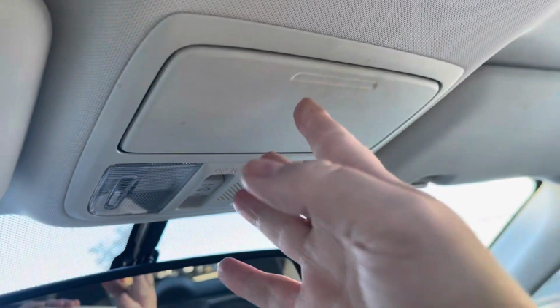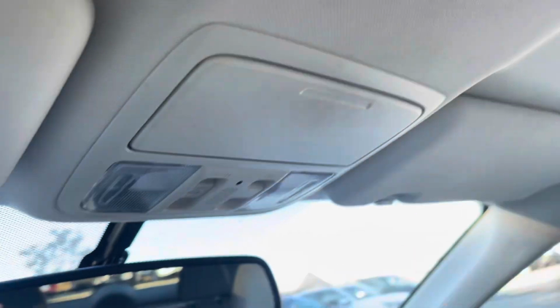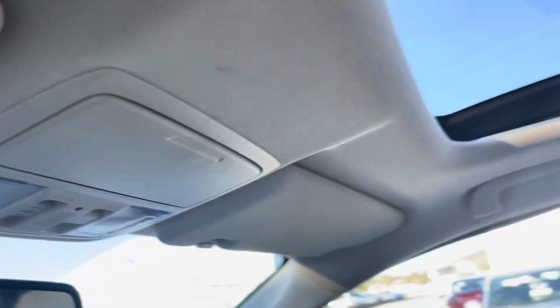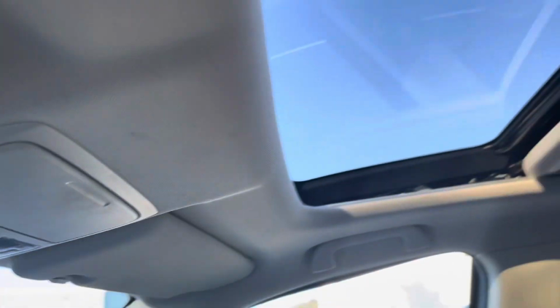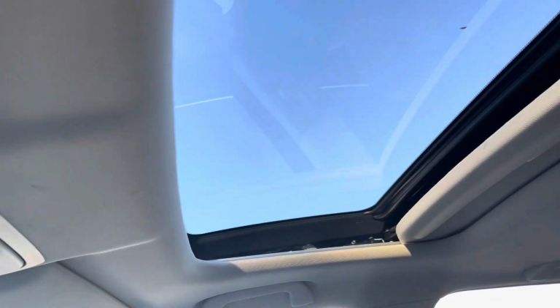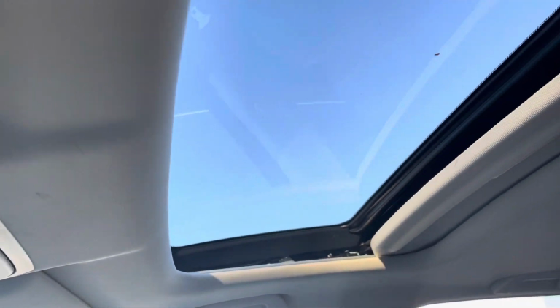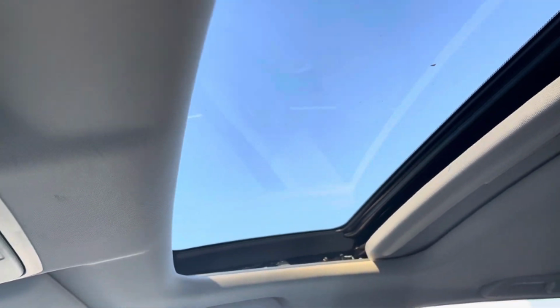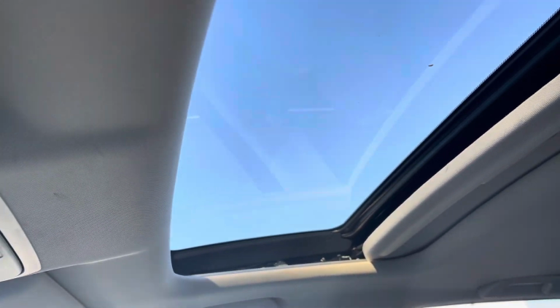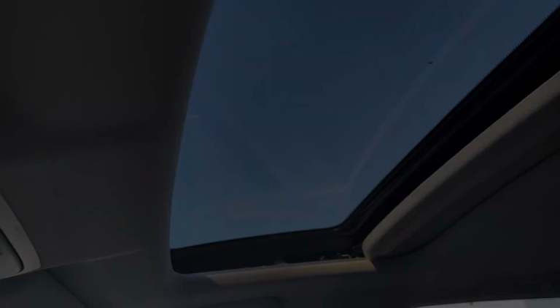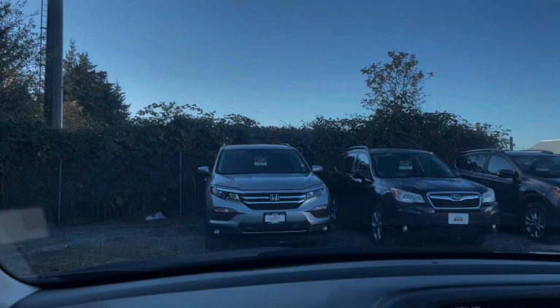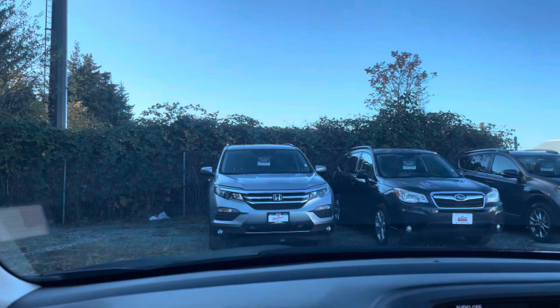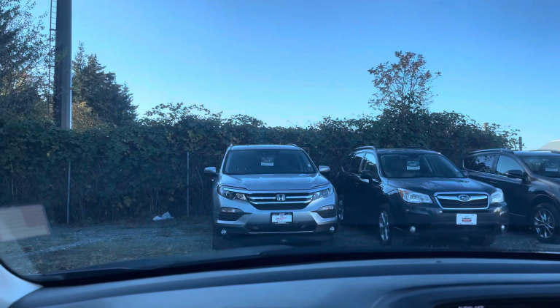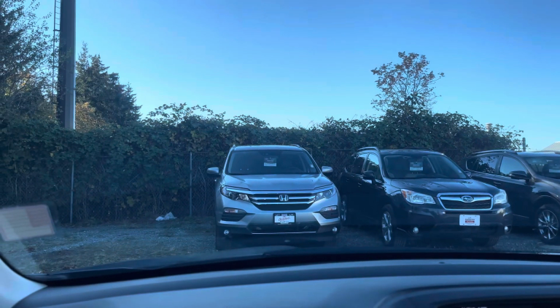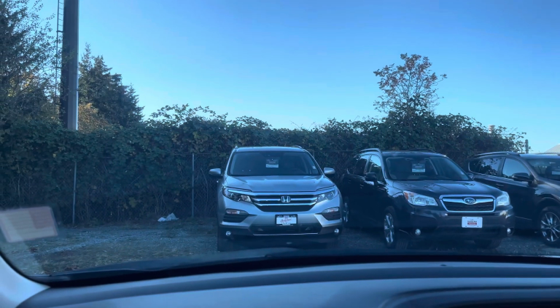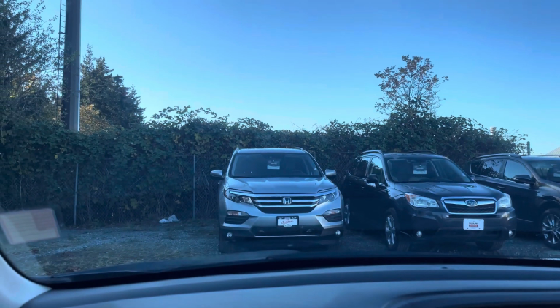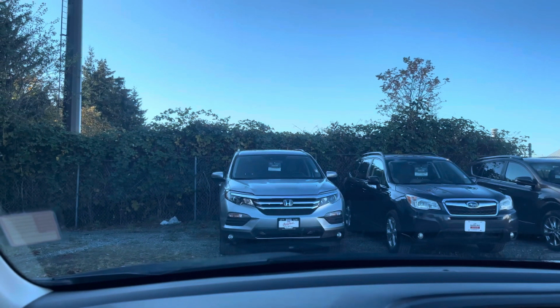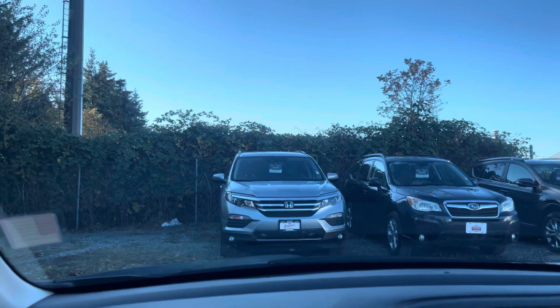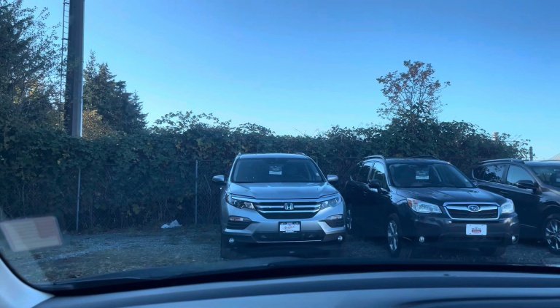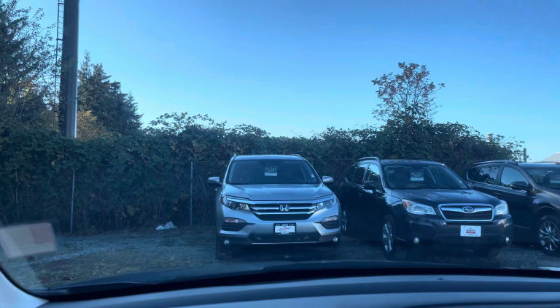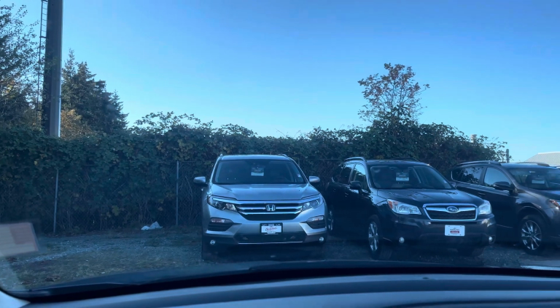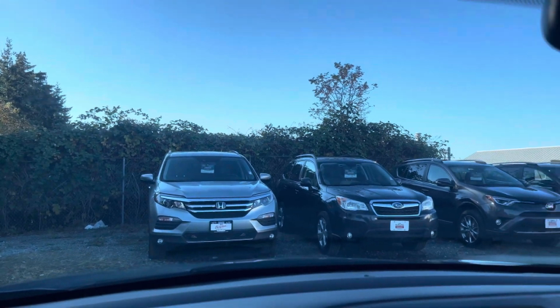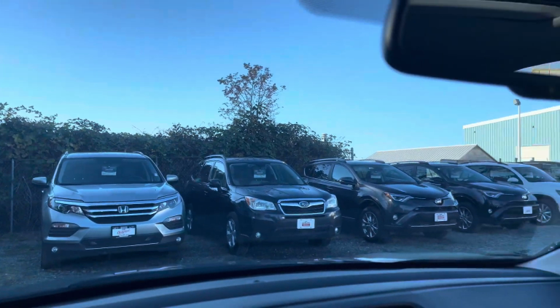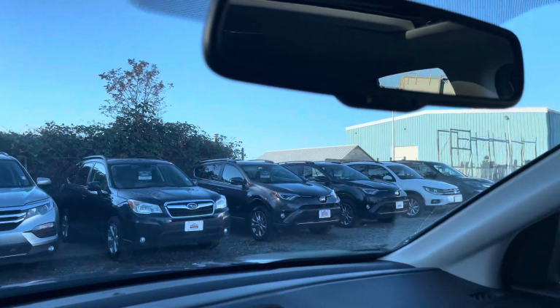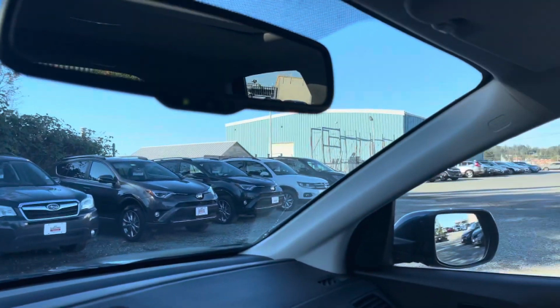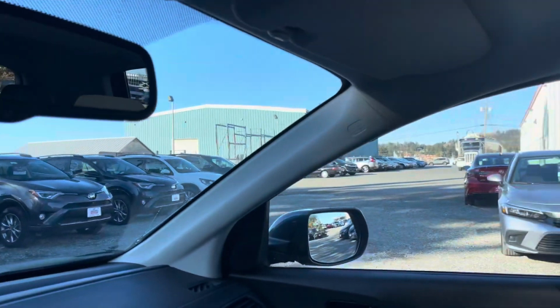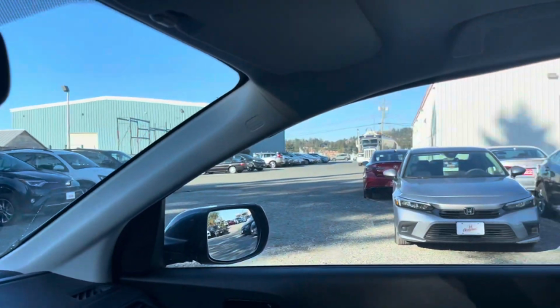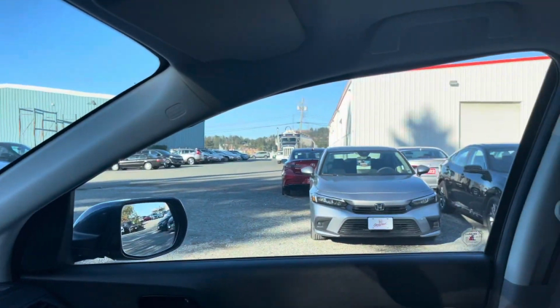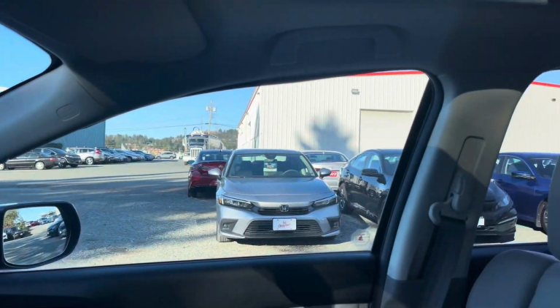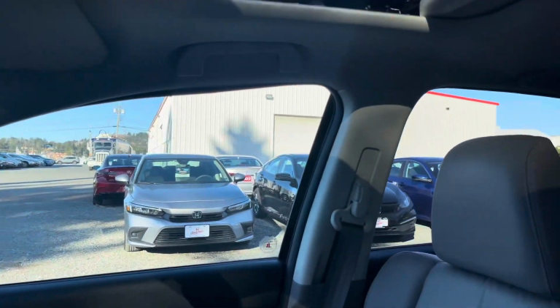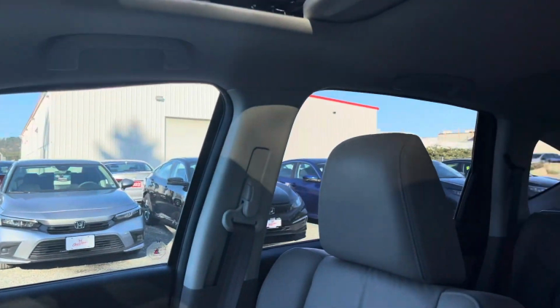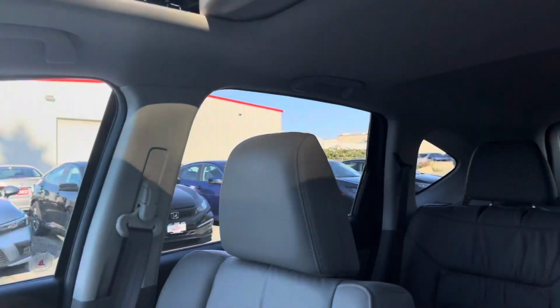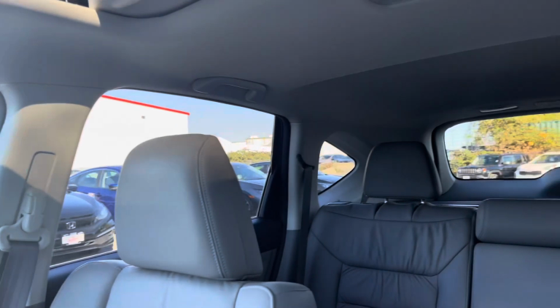You do get a sunroof. And something that's extremely important to me and most people is visibility — it does have extremely good visibility.